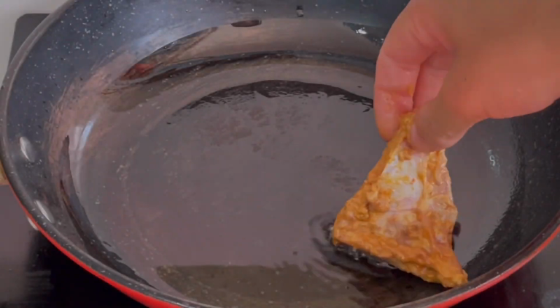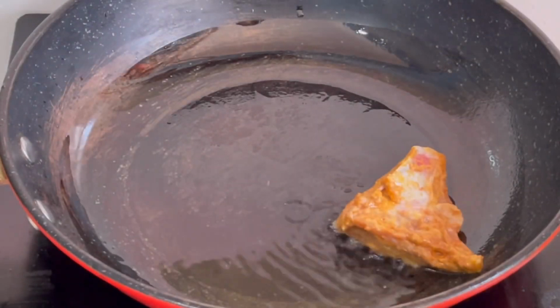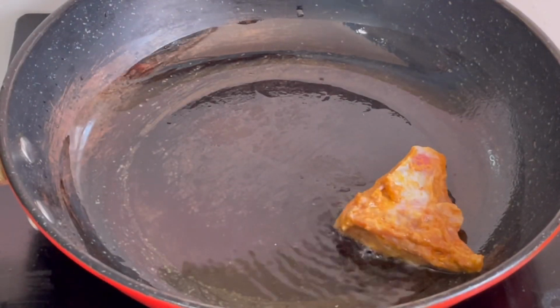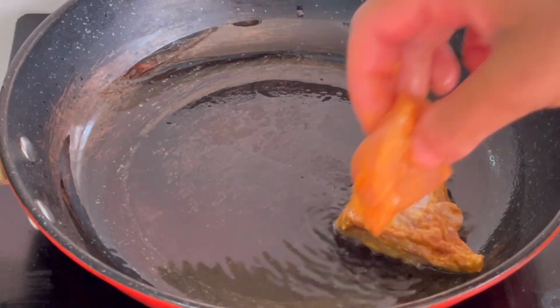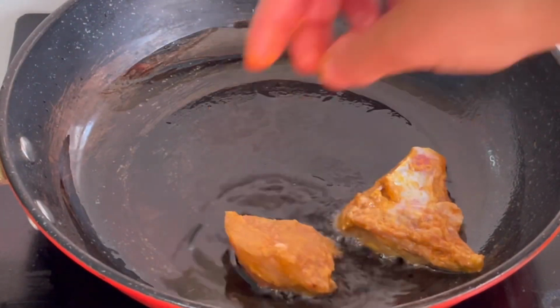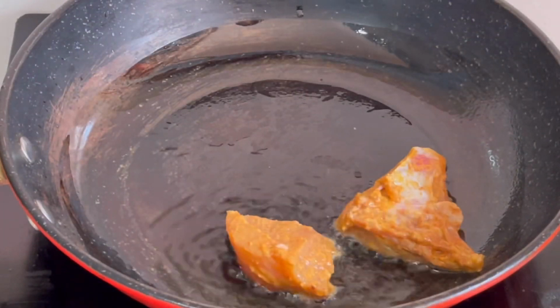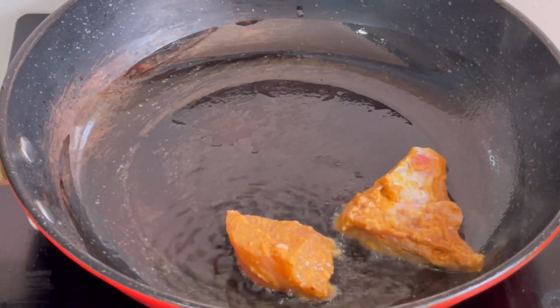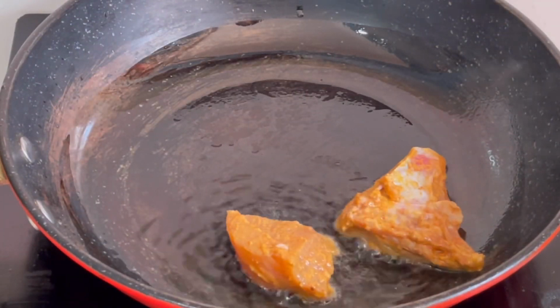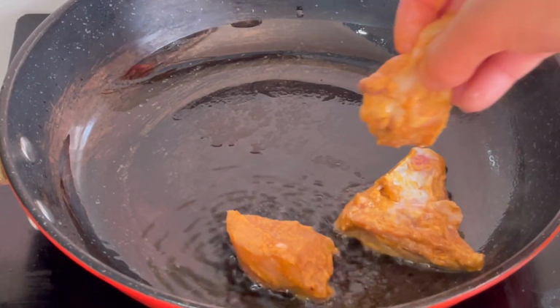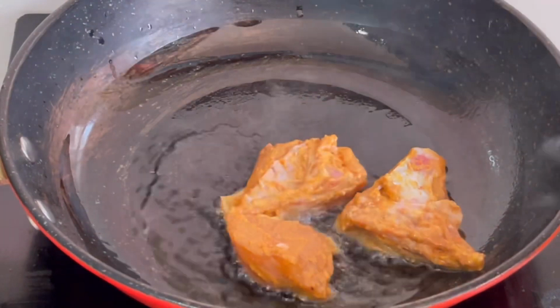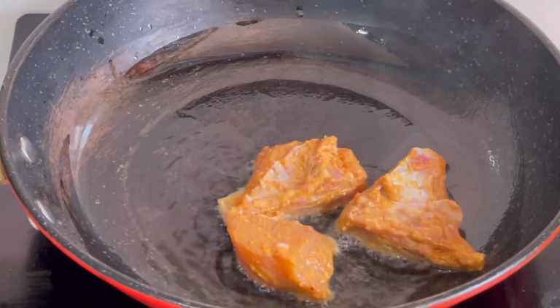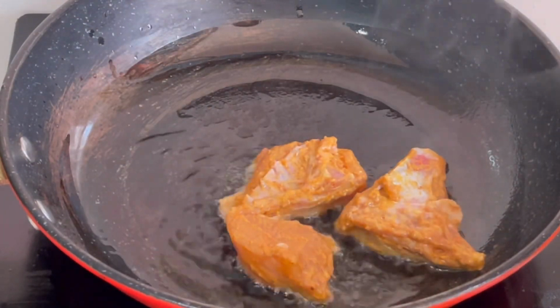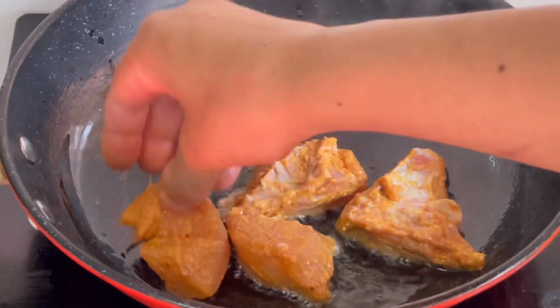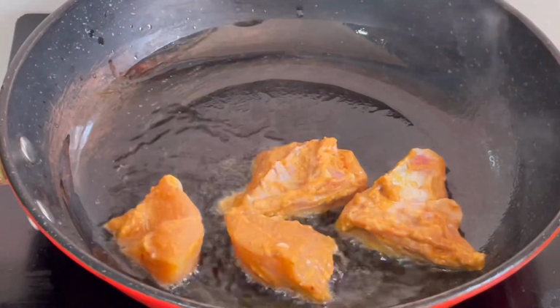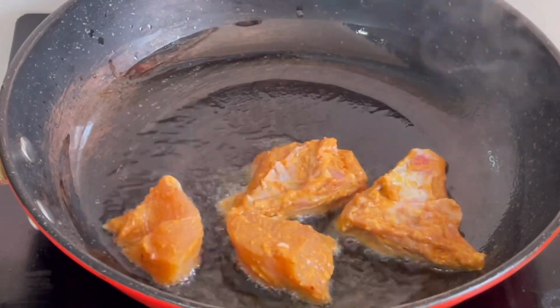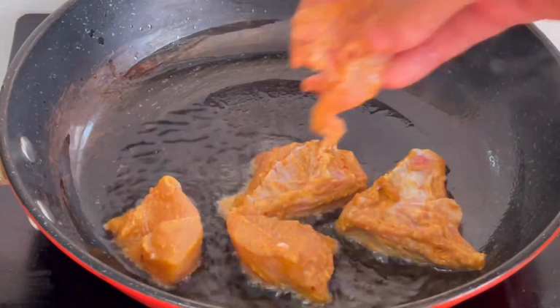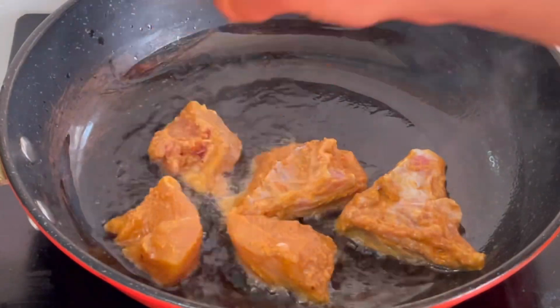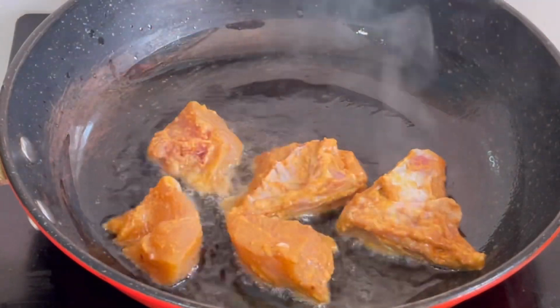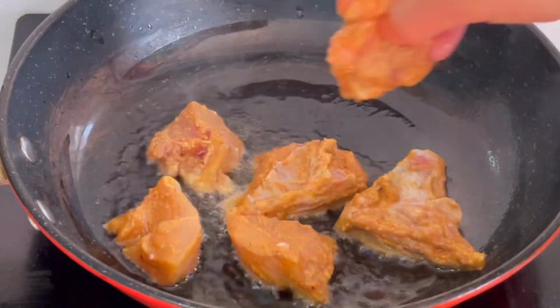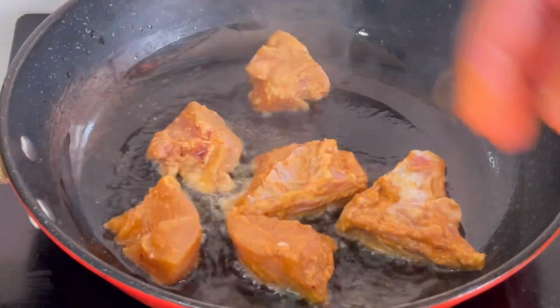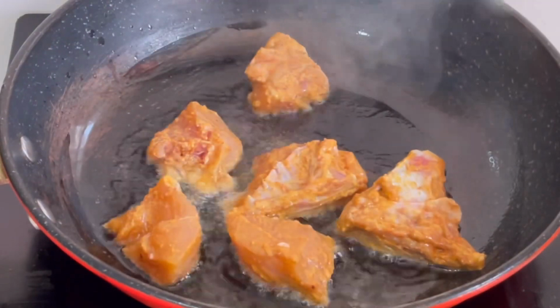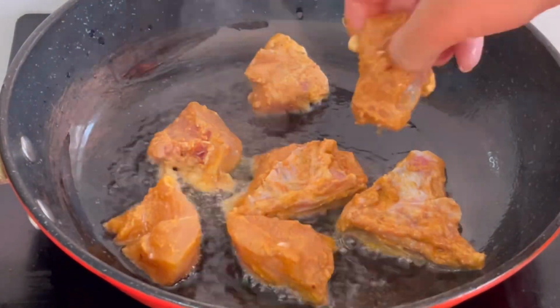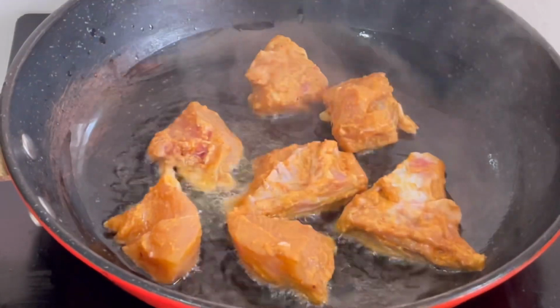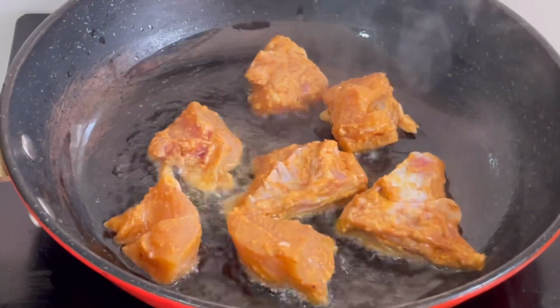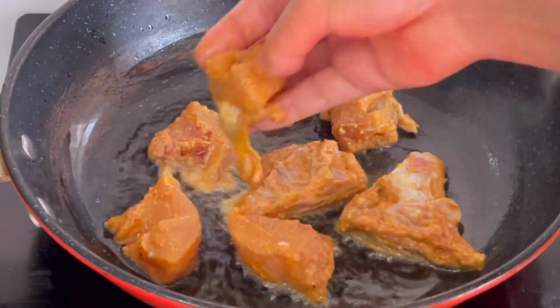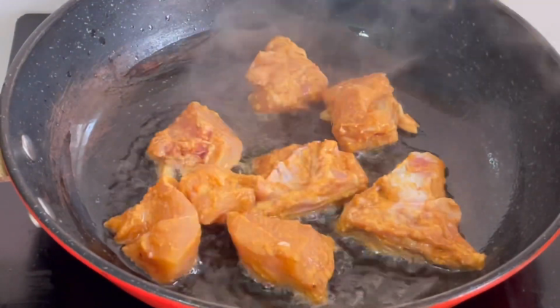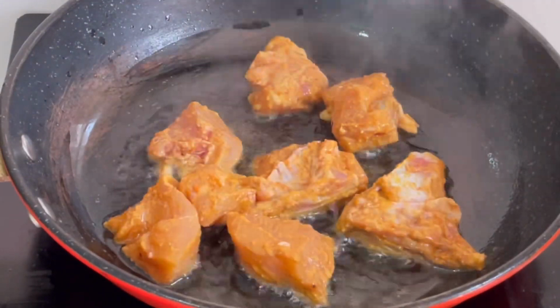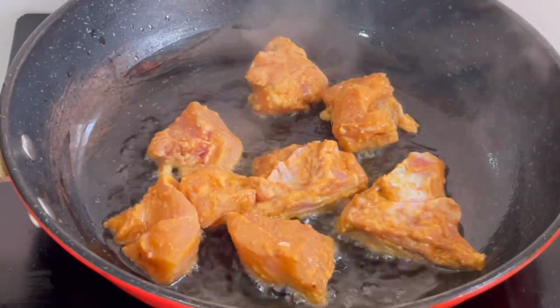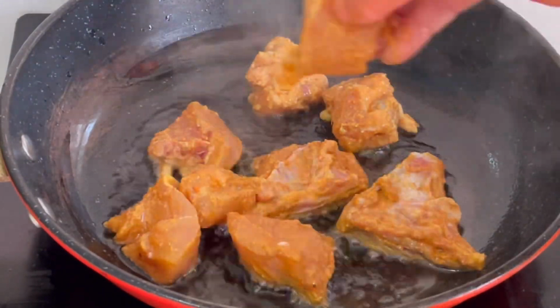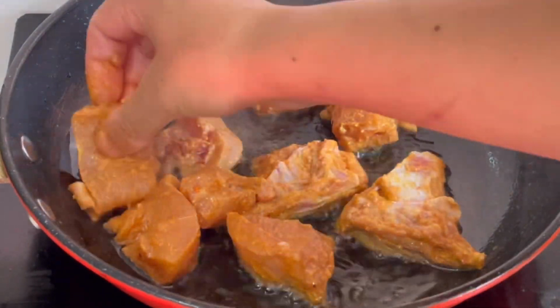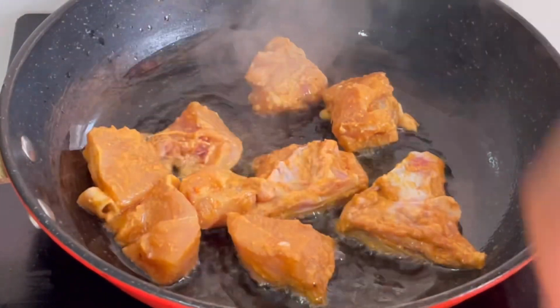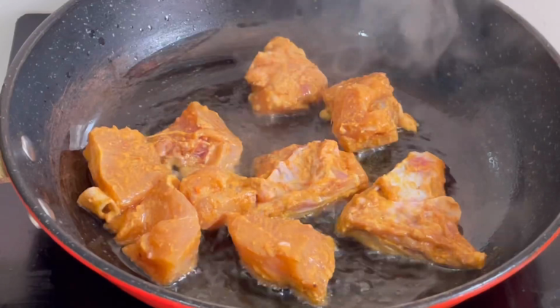I will try to add the chicken in the pan to make a medium flavor, and you can add the chicken to a golden brown.